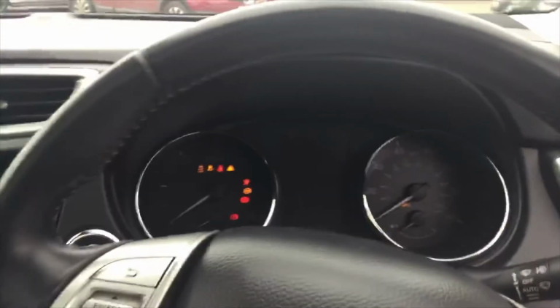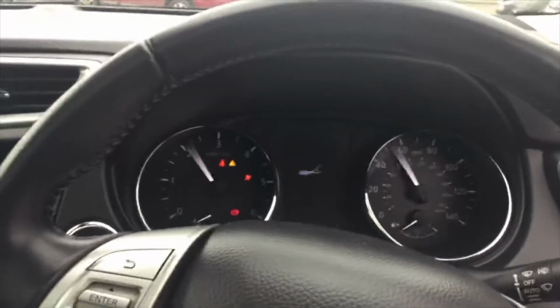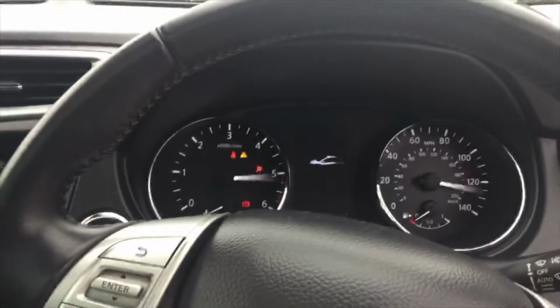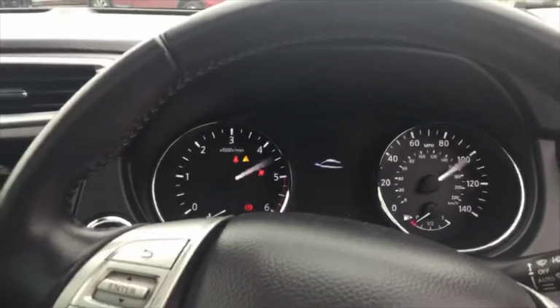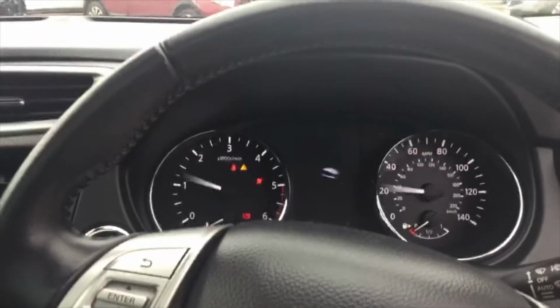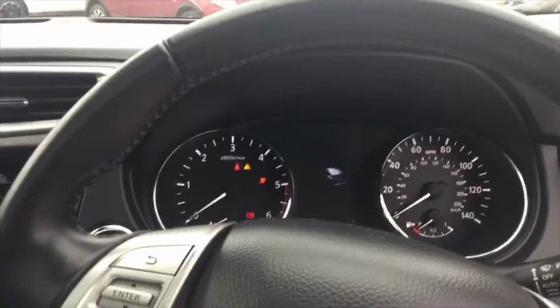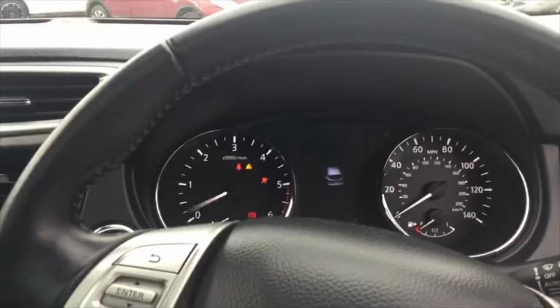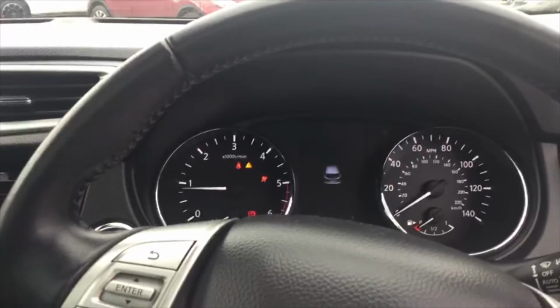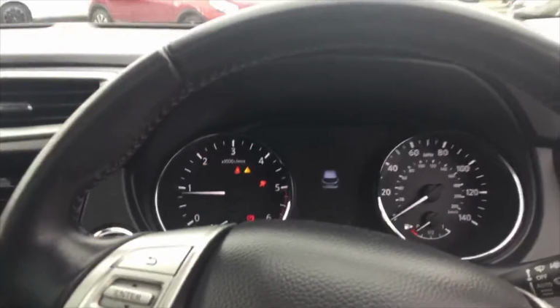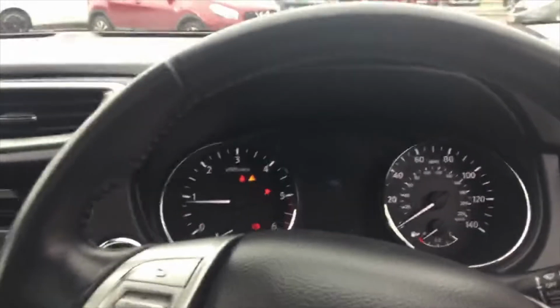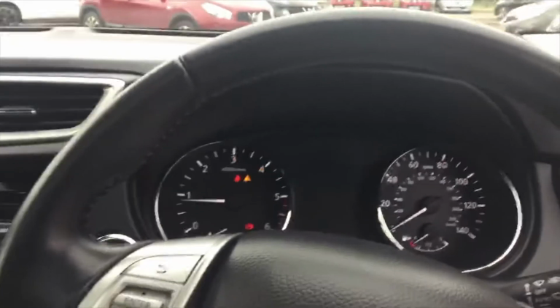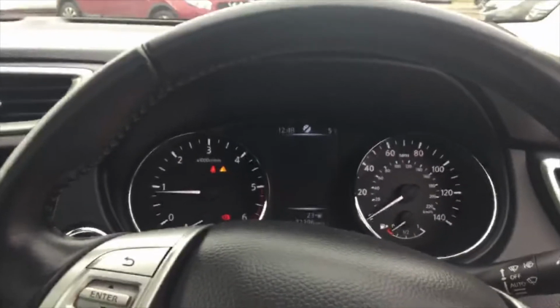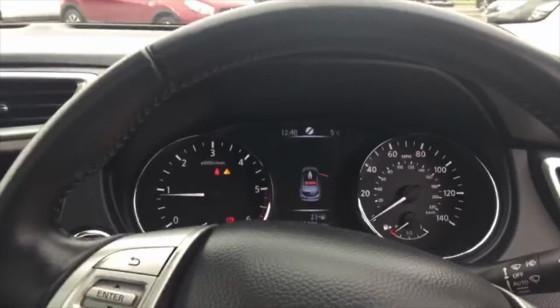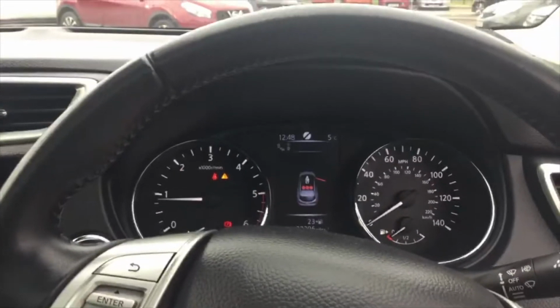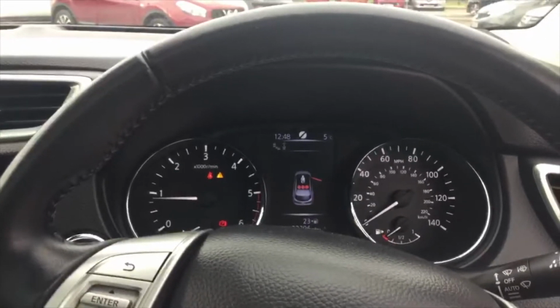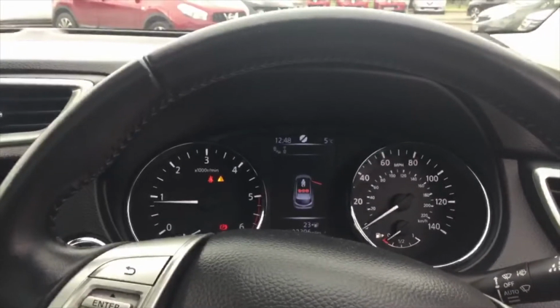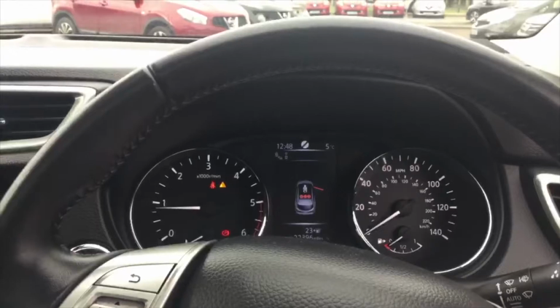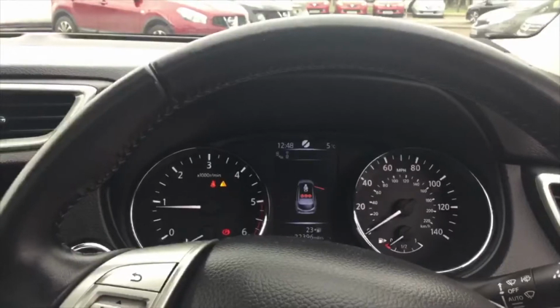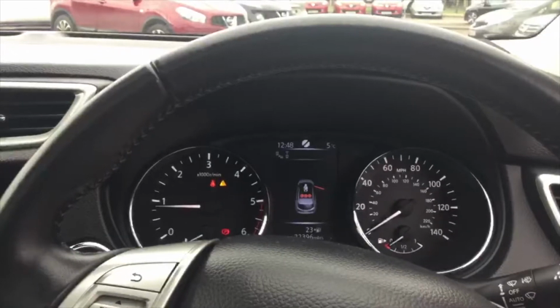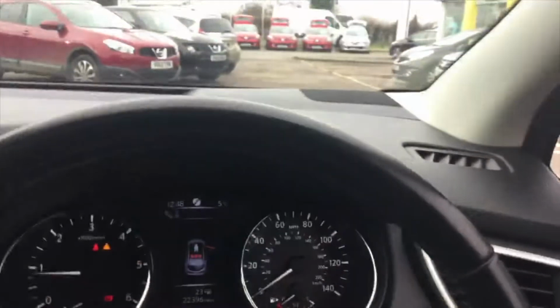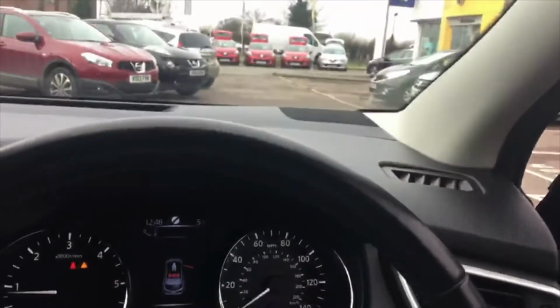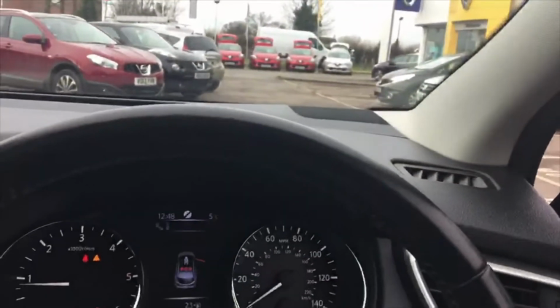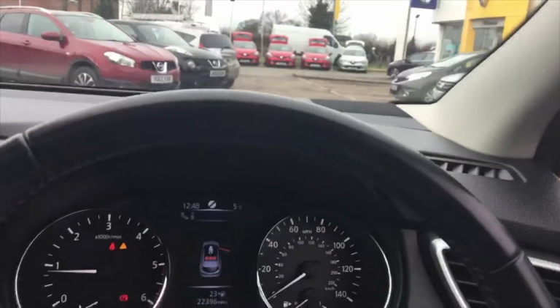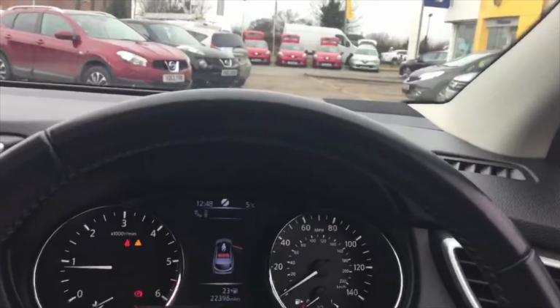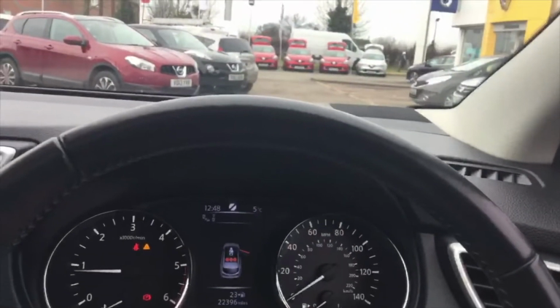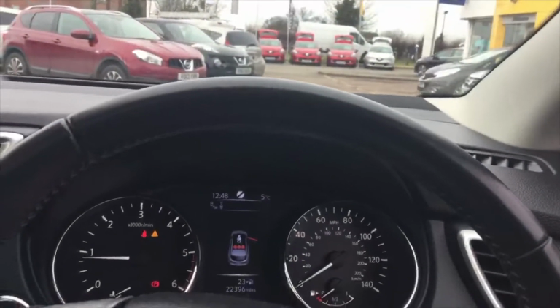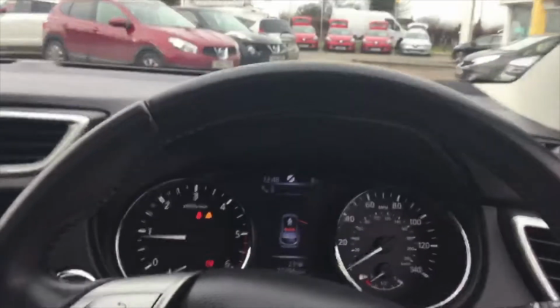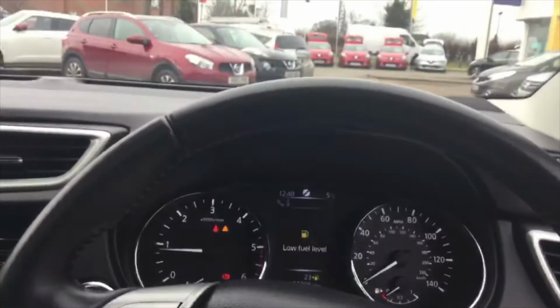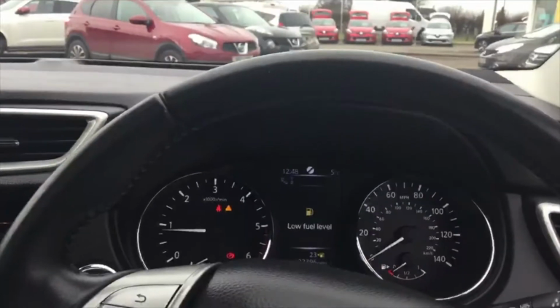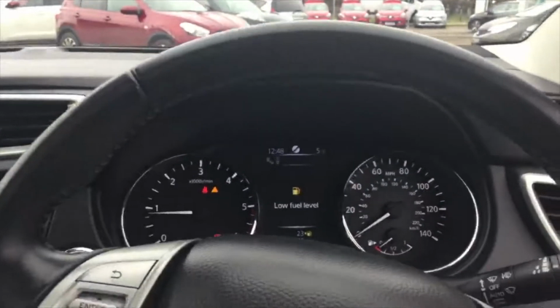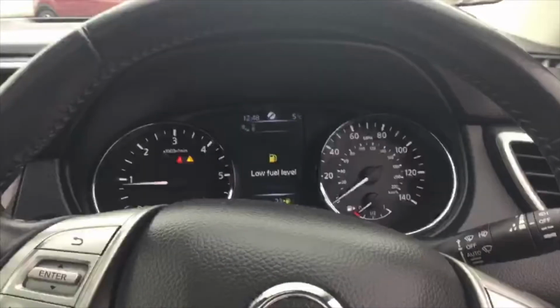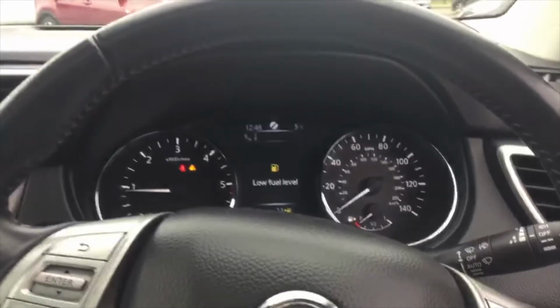This current car has done 18,284 miles. If you'd like any more information on this car or any others that we have available in stock, please do not hesitate to call us on 01242 222 400. Thank you.